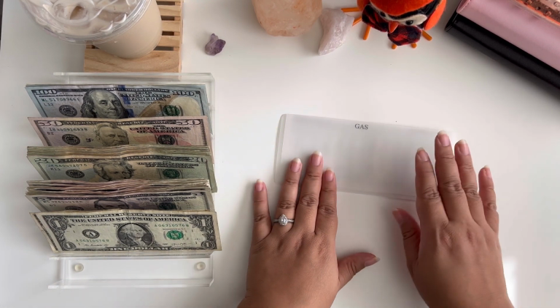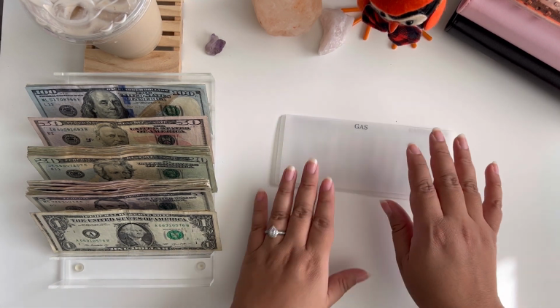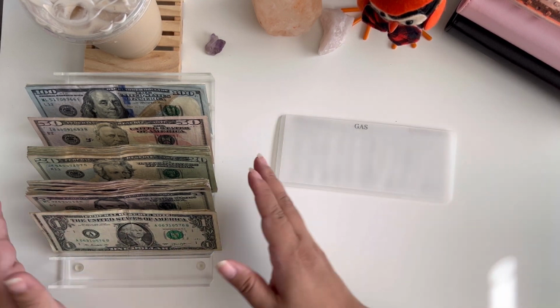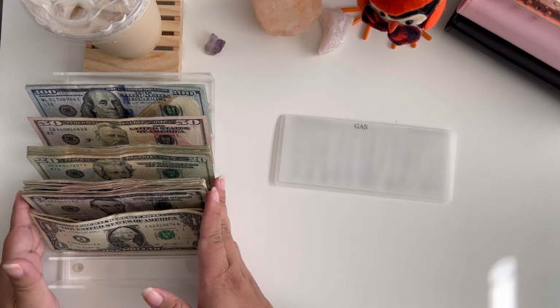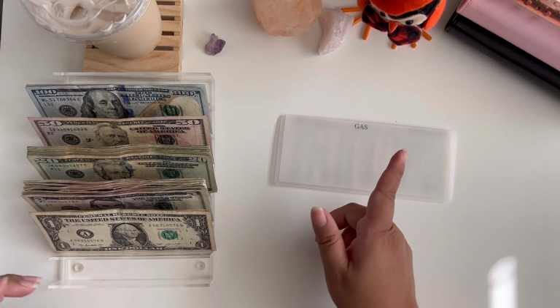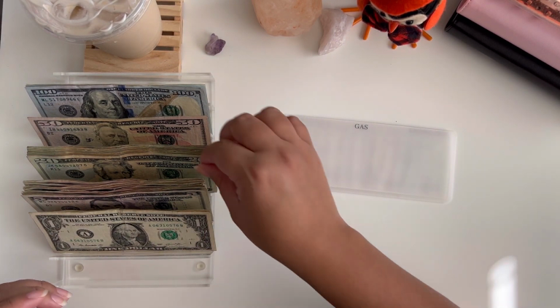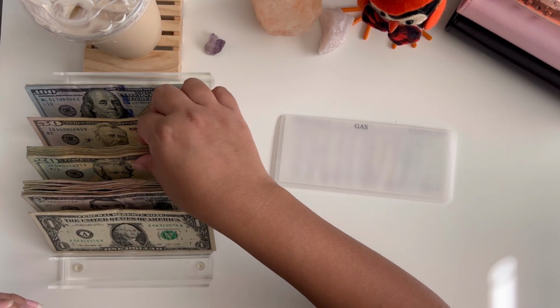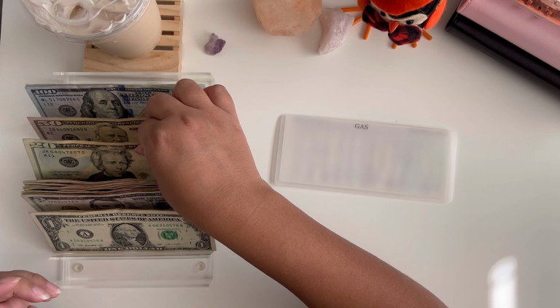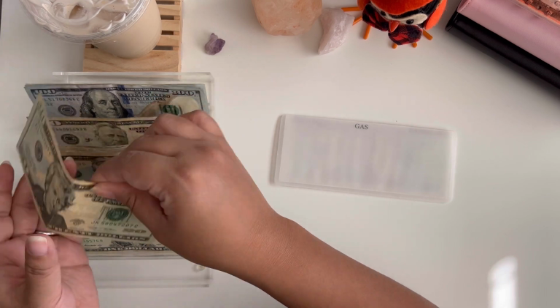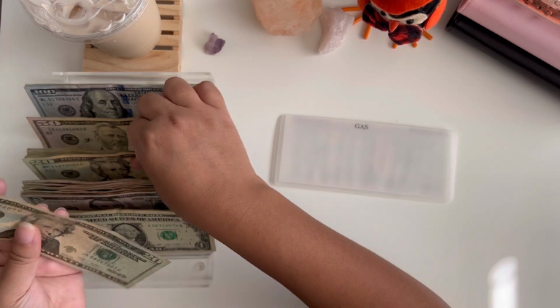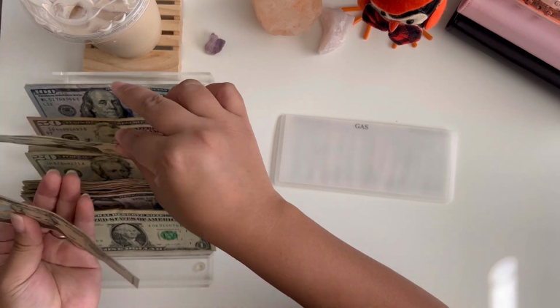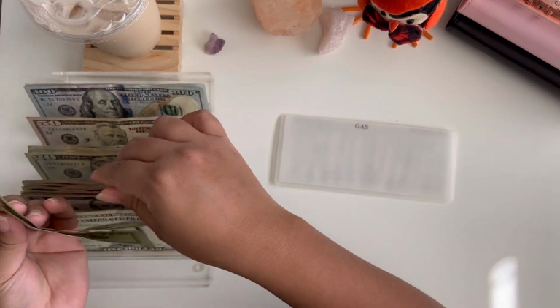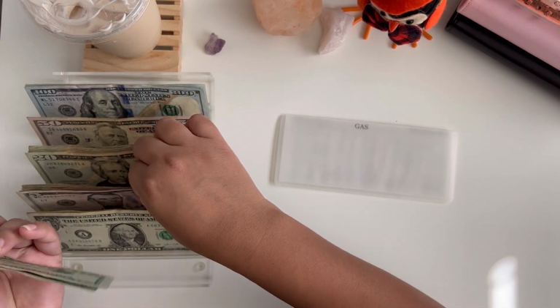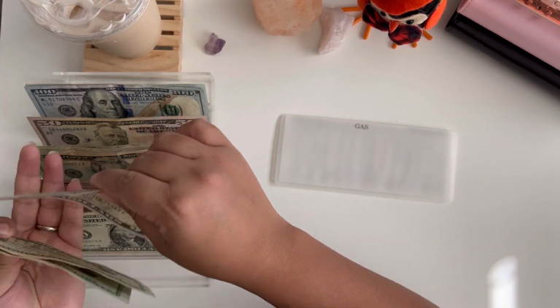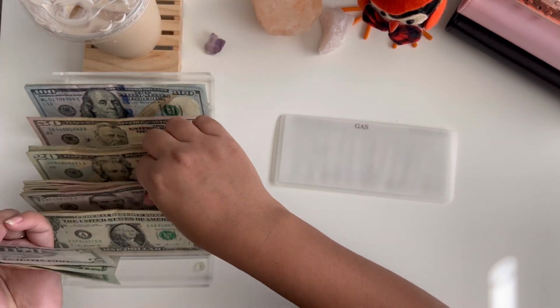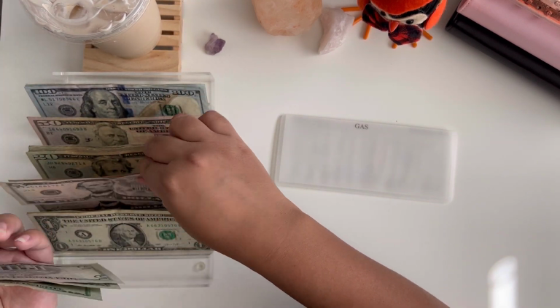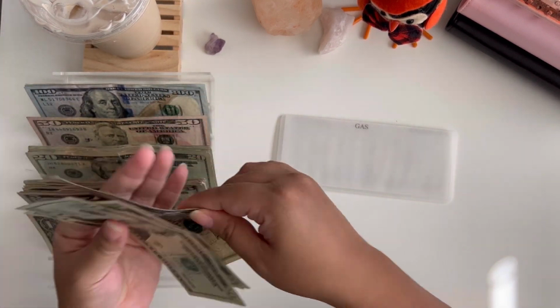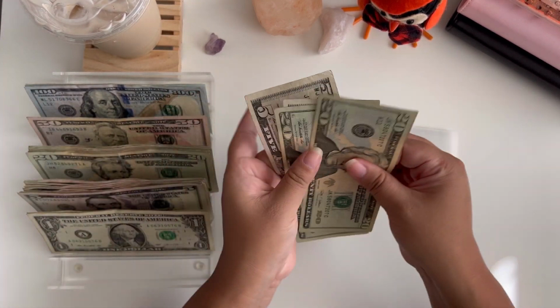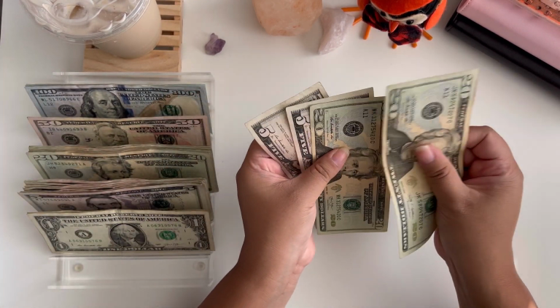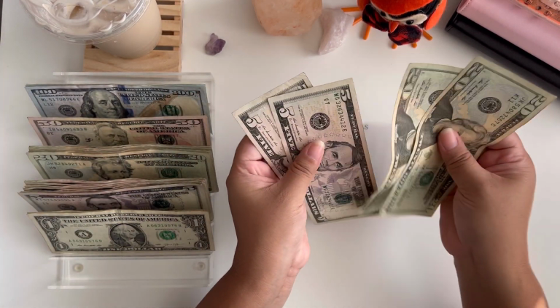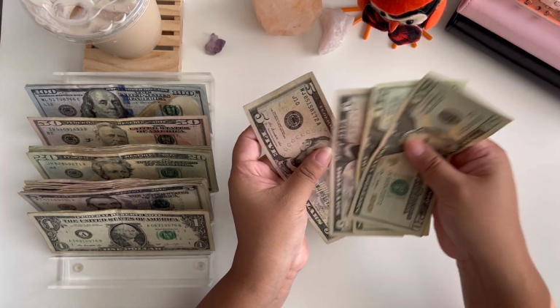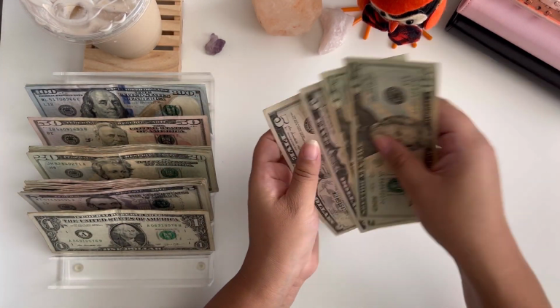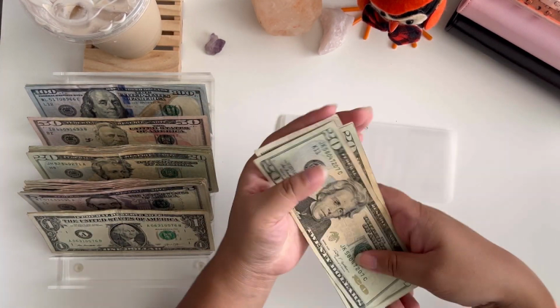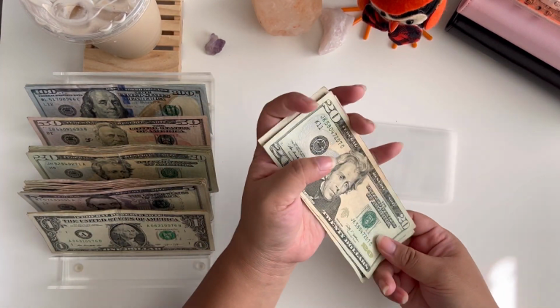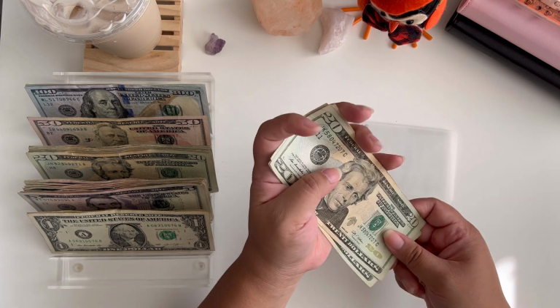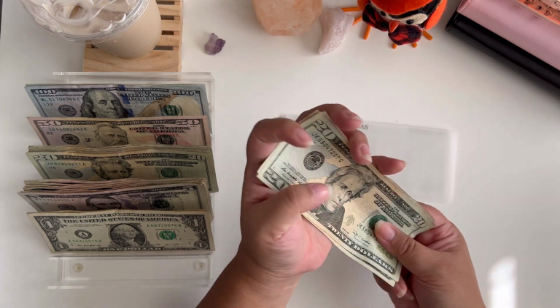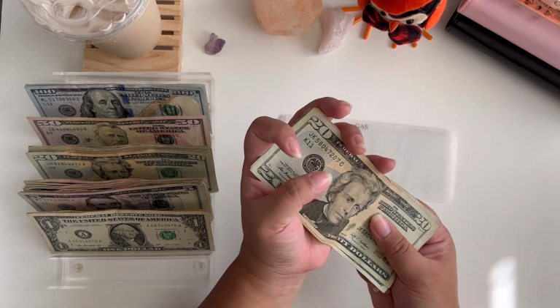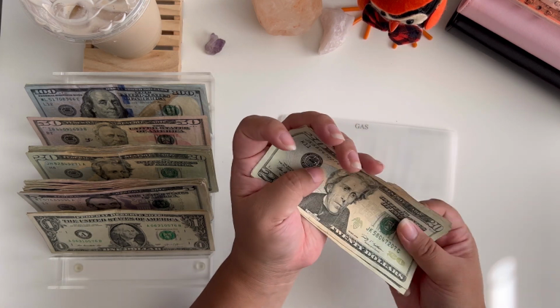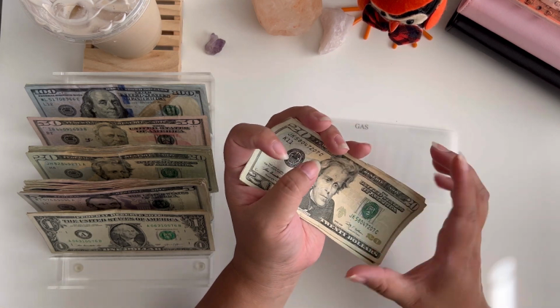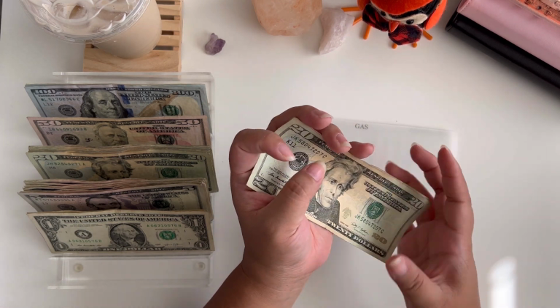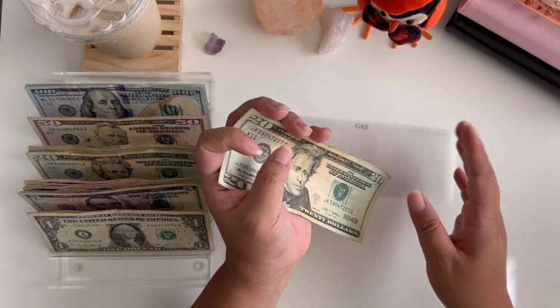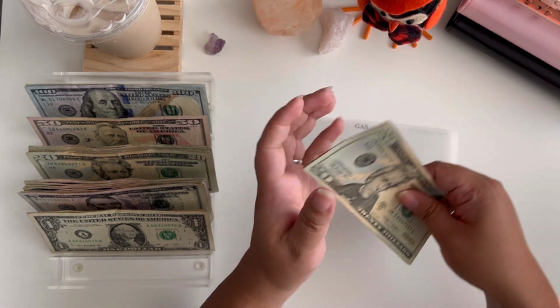Gas is going to be getting $50, and I like to do that as two $20s and two $5s — $20, $40, $45, and $50 — because usually we'll do $25 and $25.